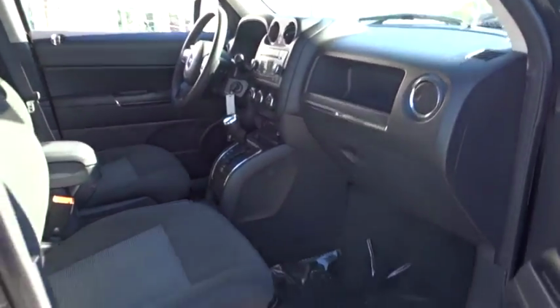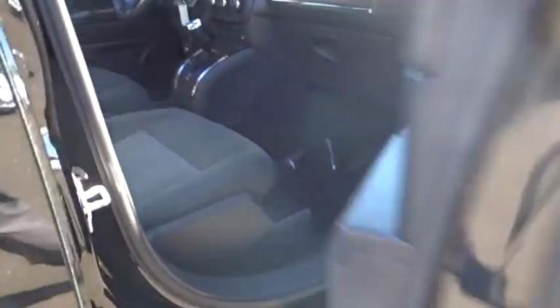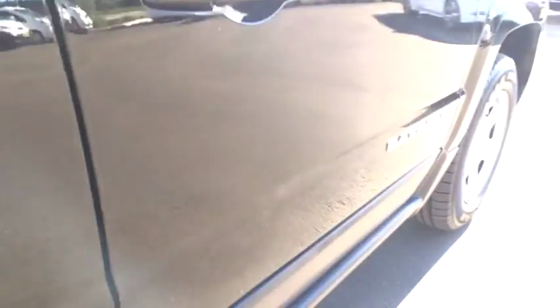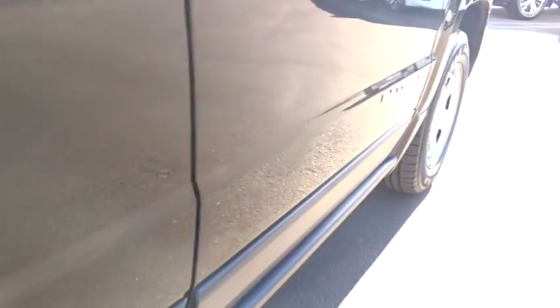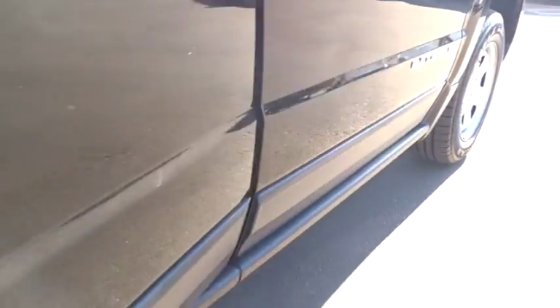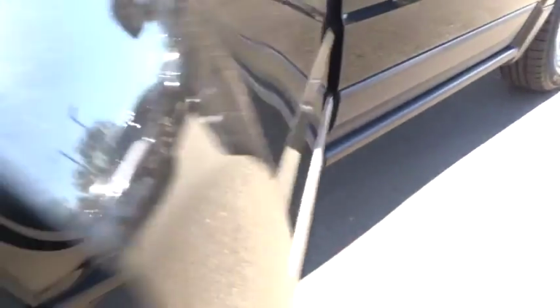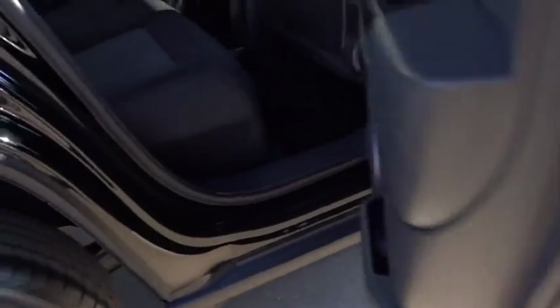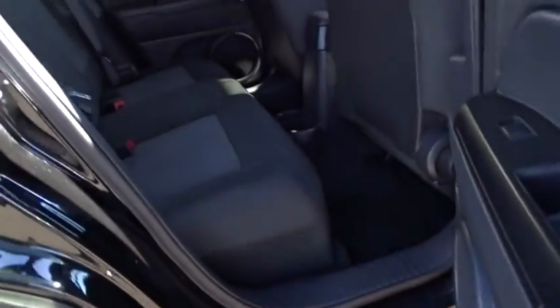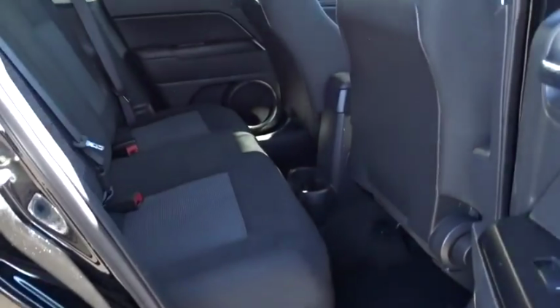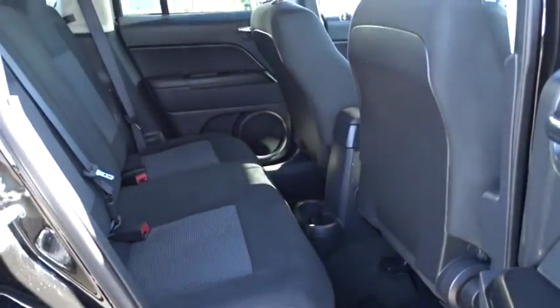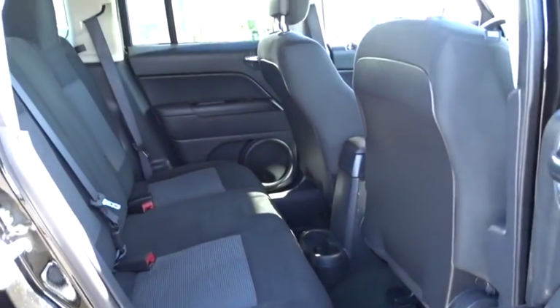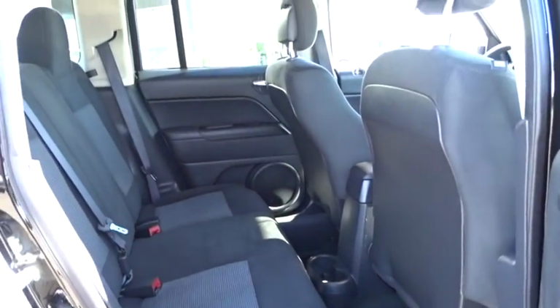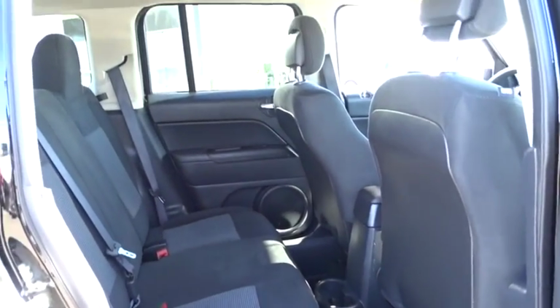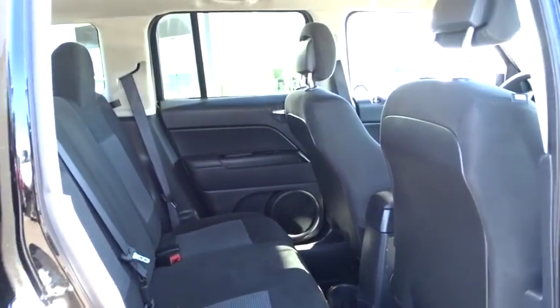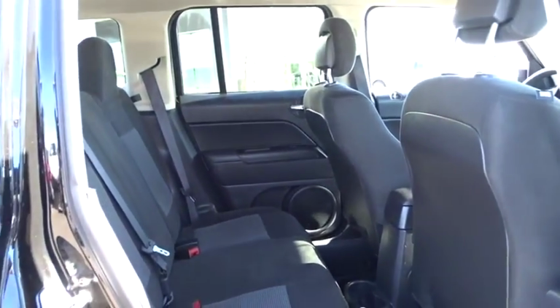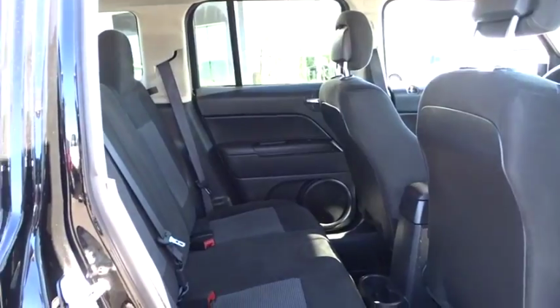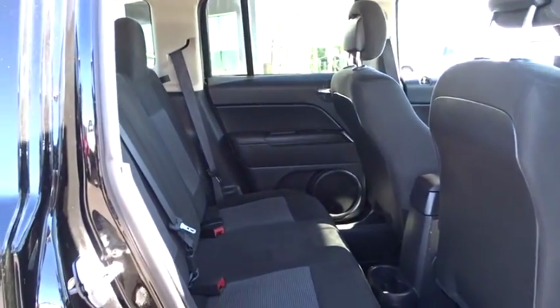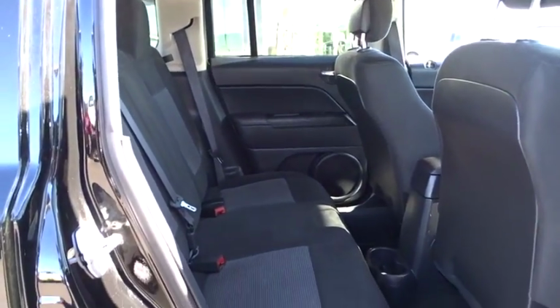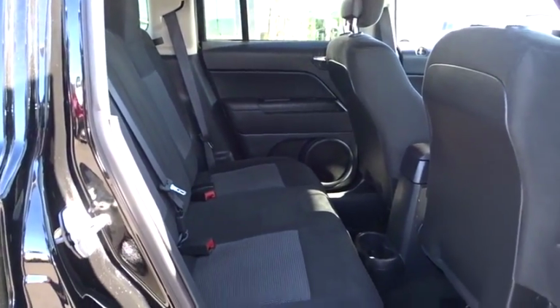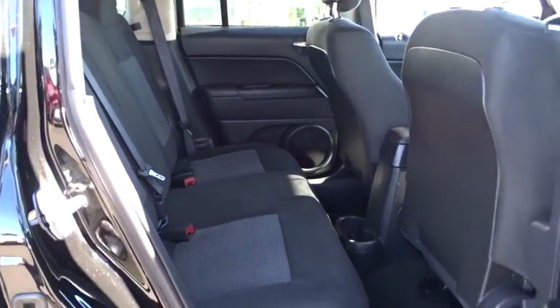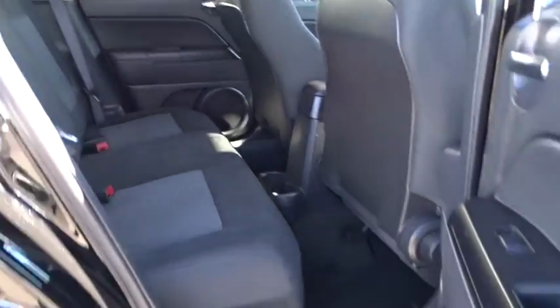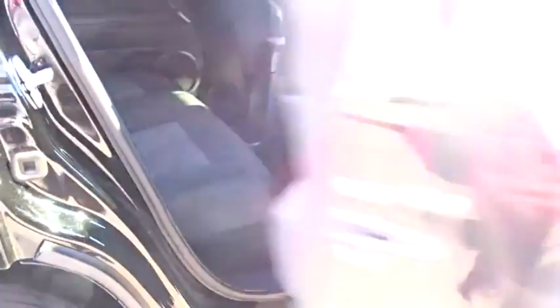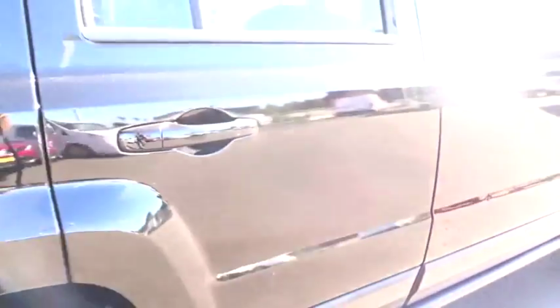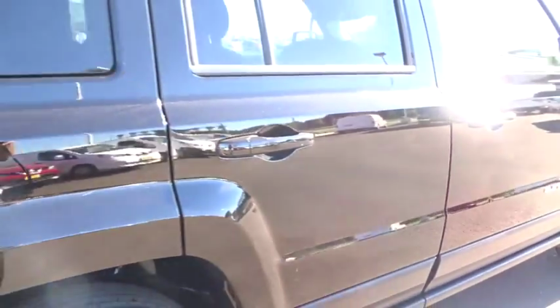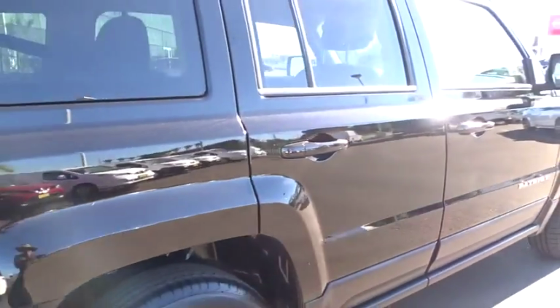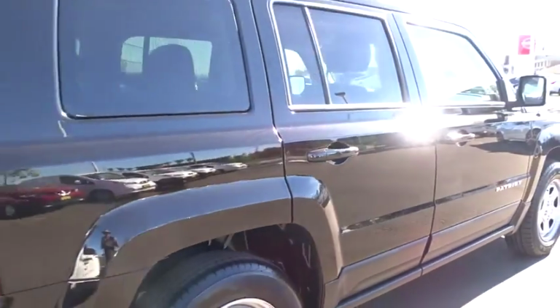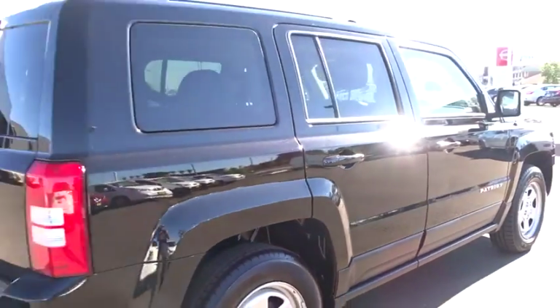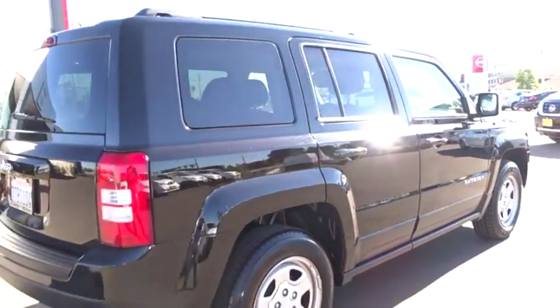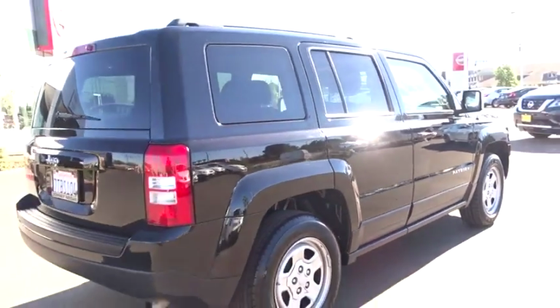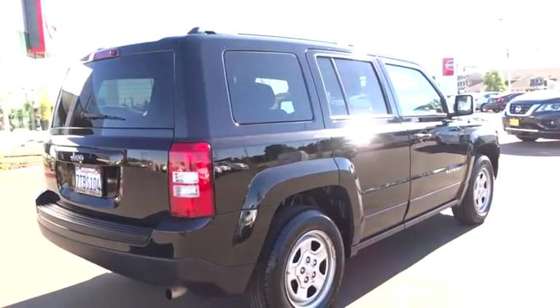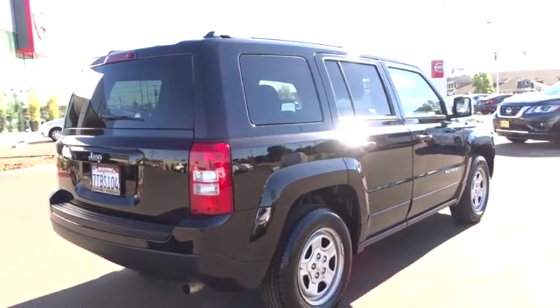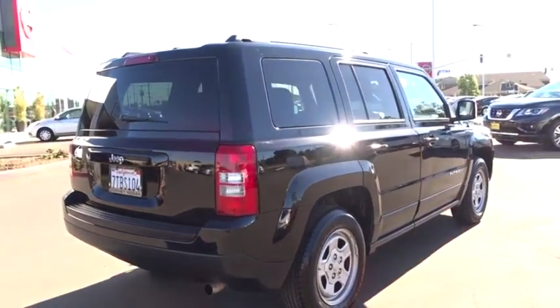Auto dimming rear view mirror, AM FM stereo radio, rear defrost, front wheel drive, CD player, MP3 player, child safety locks, fog lamps, passenger airbags, and bucket seats.